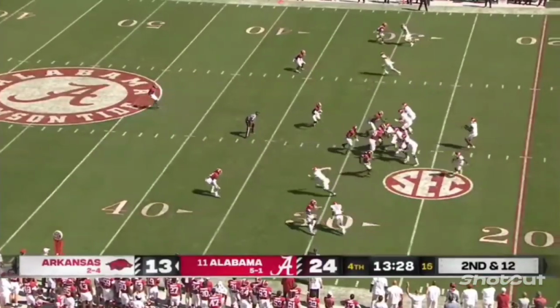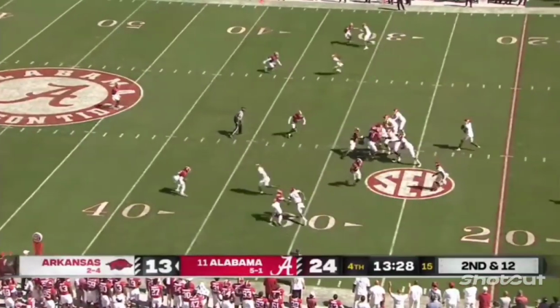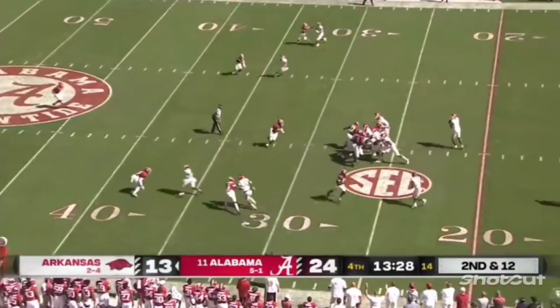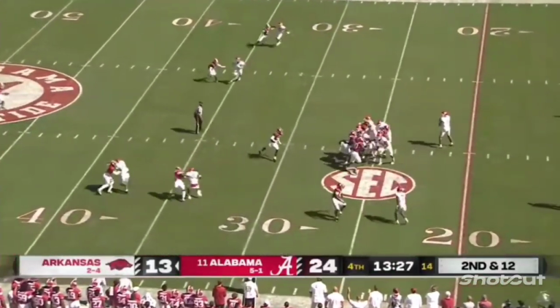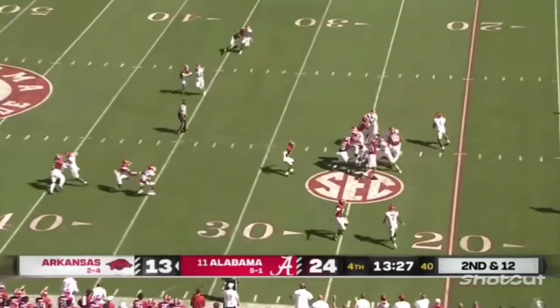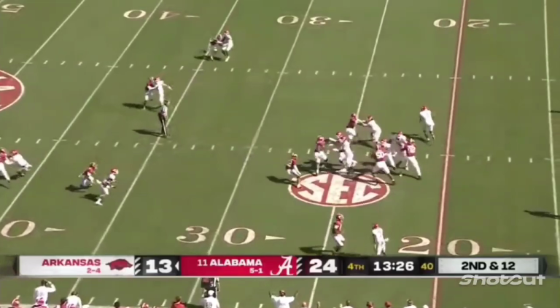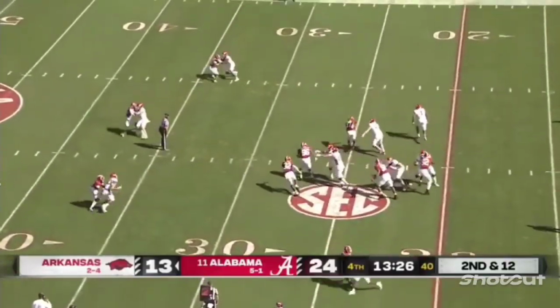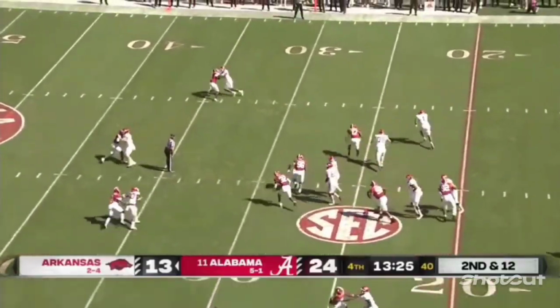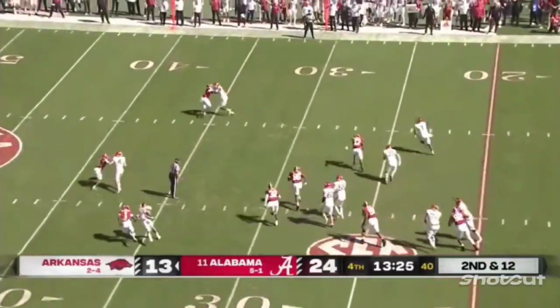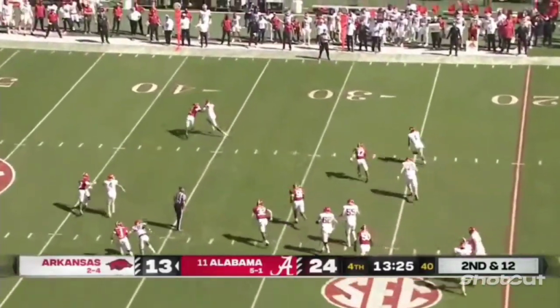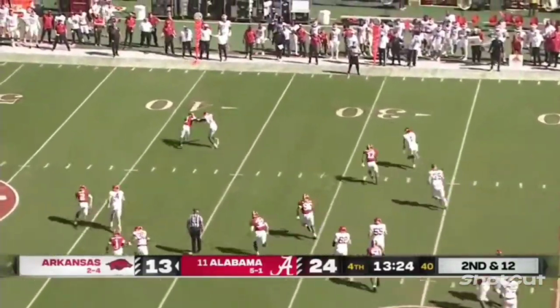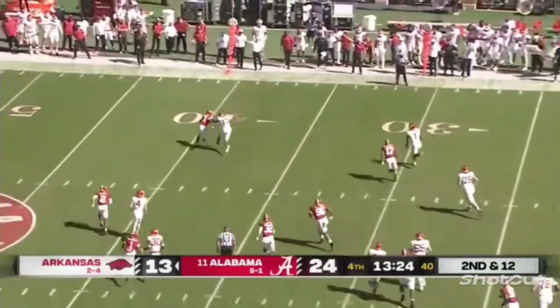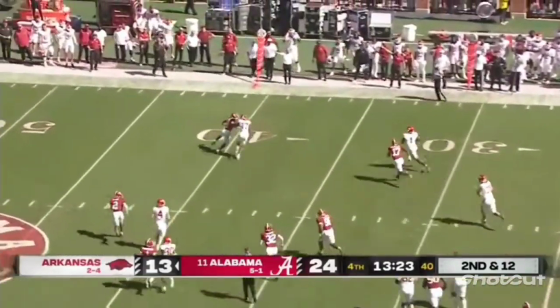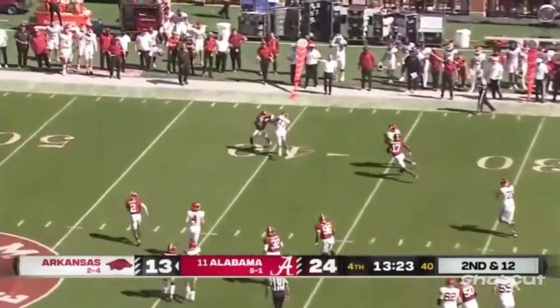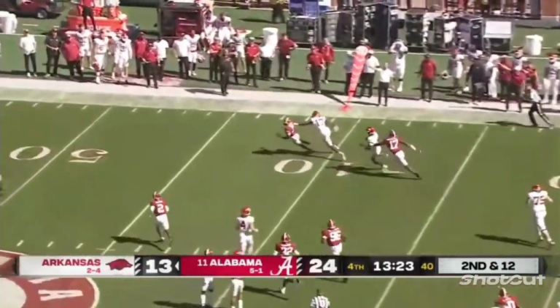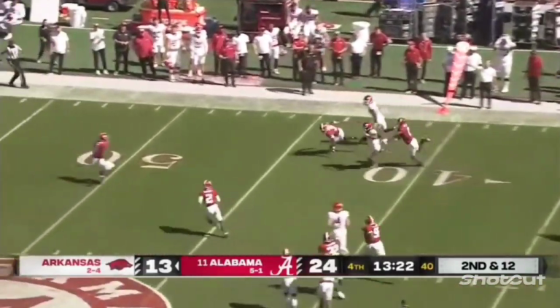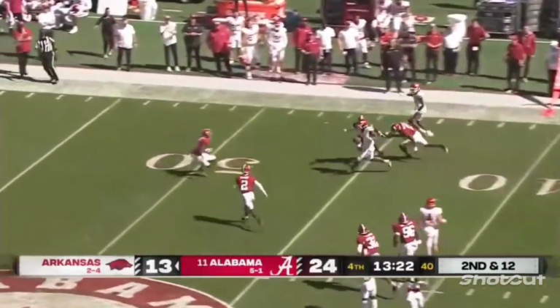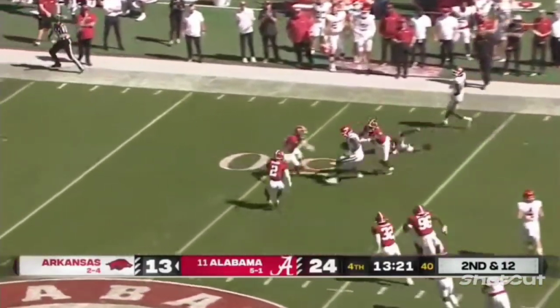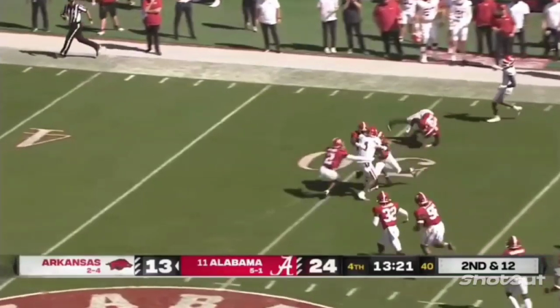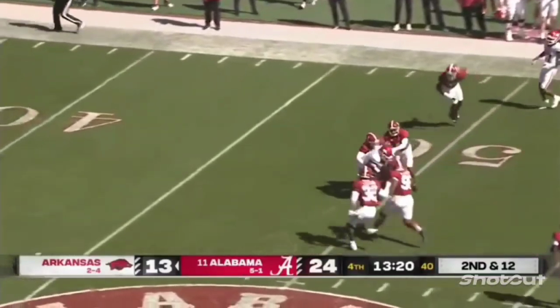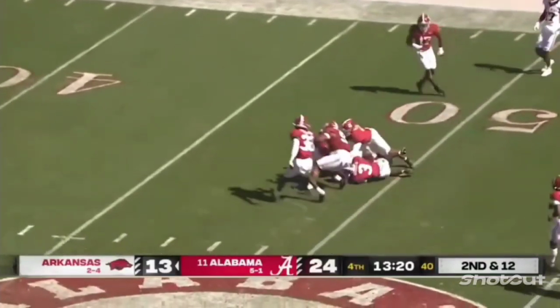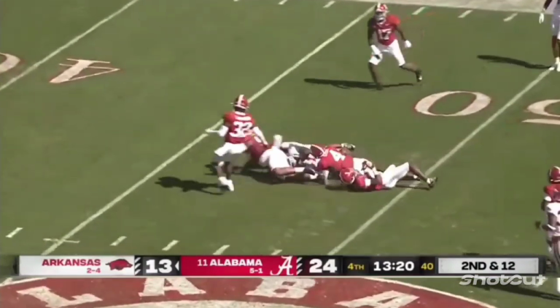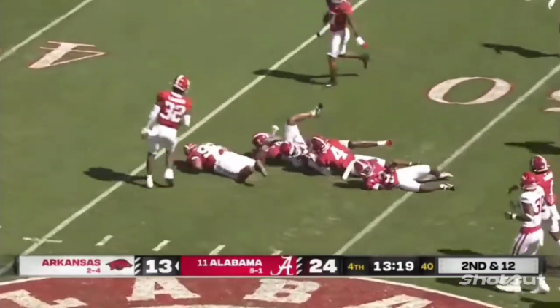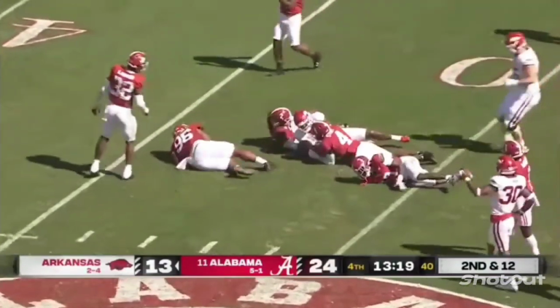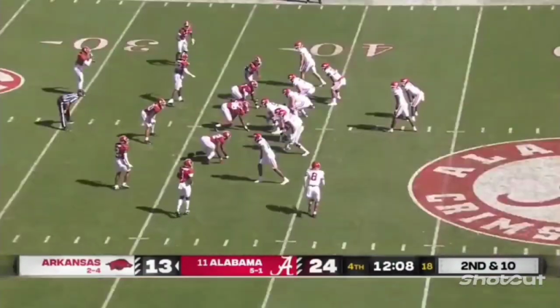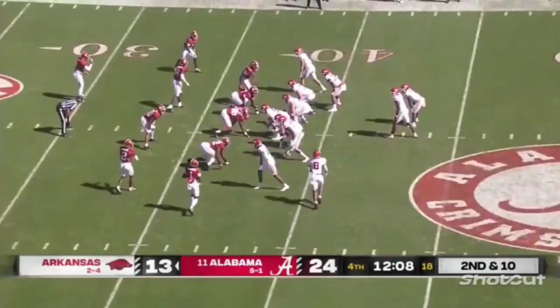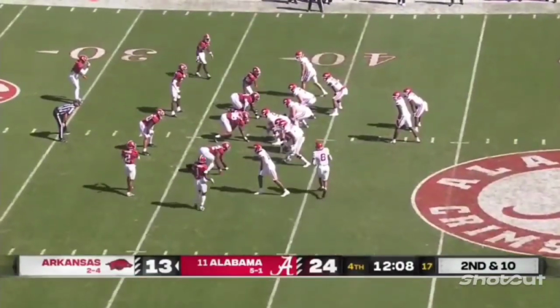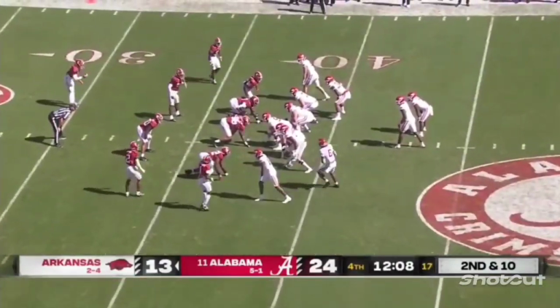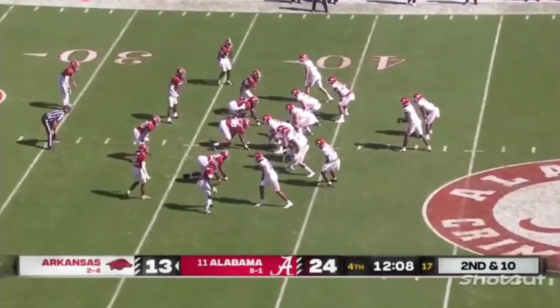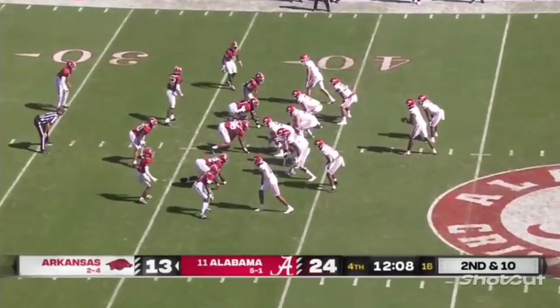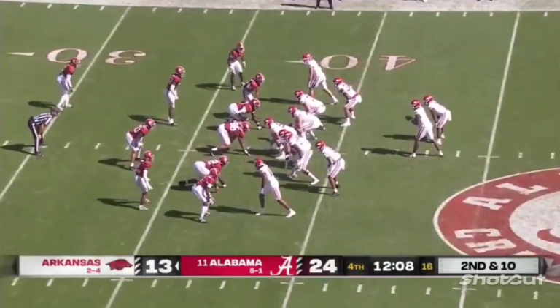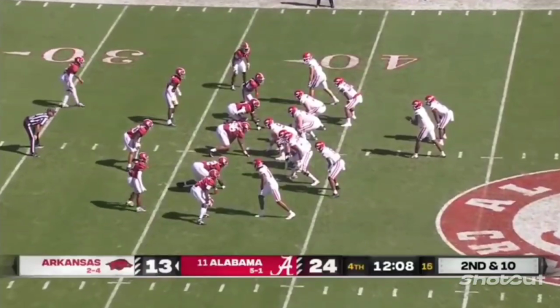Alabama bringing five defenders. Jefferson going to take off — he's got running room, he's across the 40, and he's to midfield. Finally wrapped up. Pretty accurate this year — Jefferson around 70% completion rate.